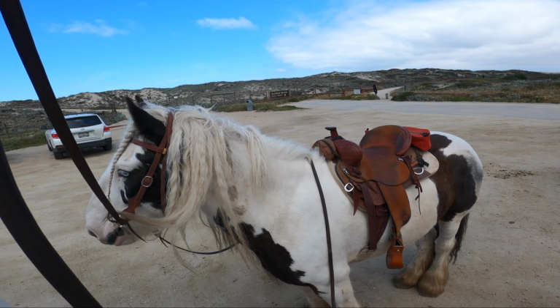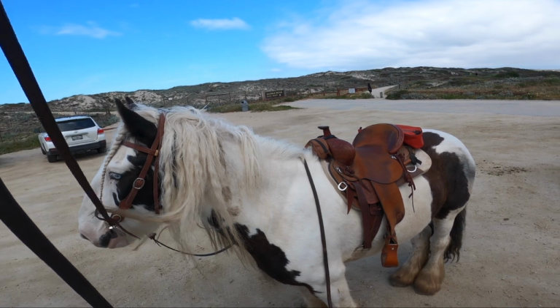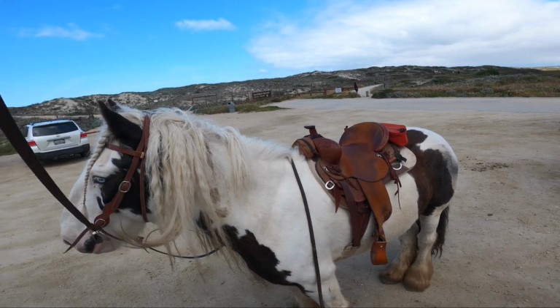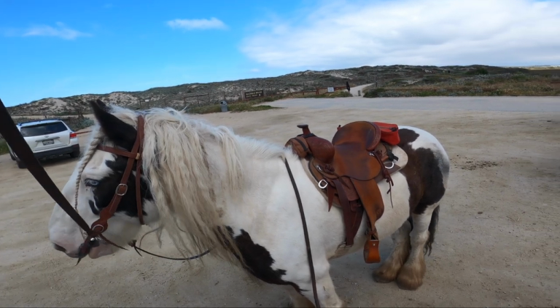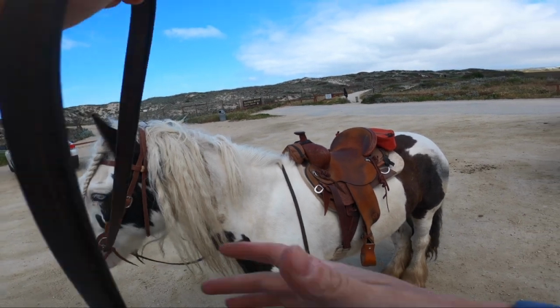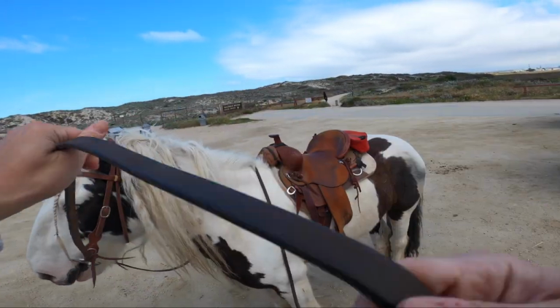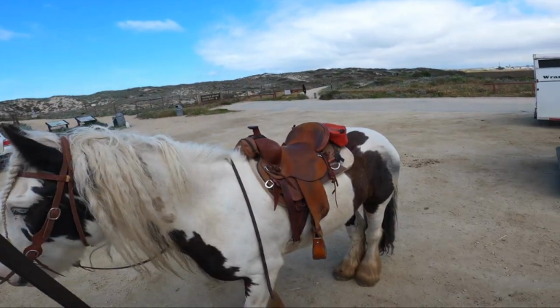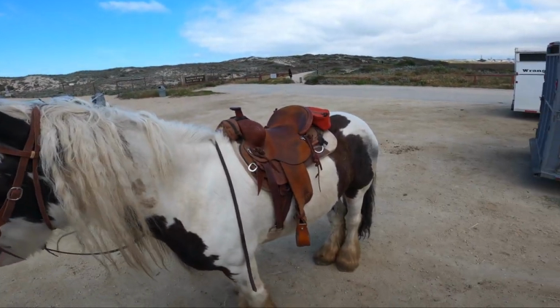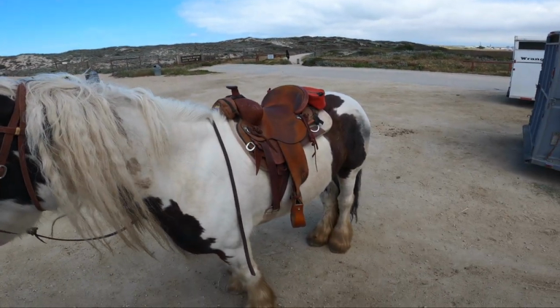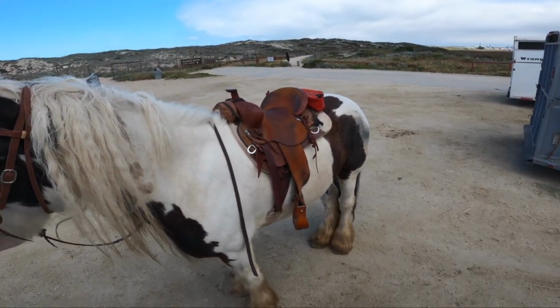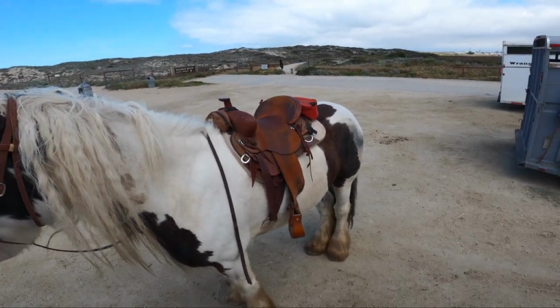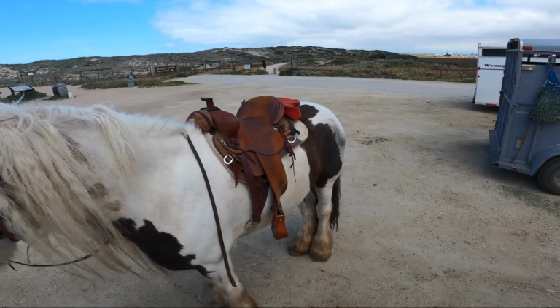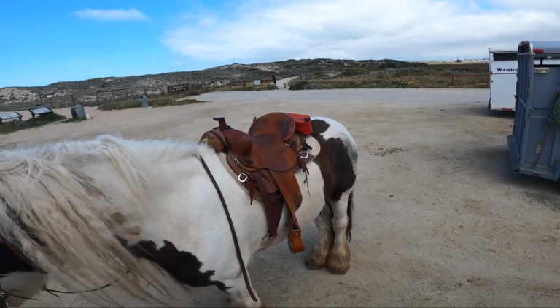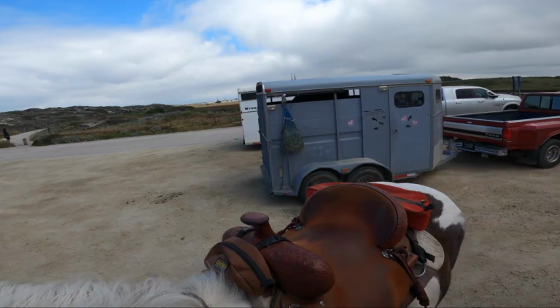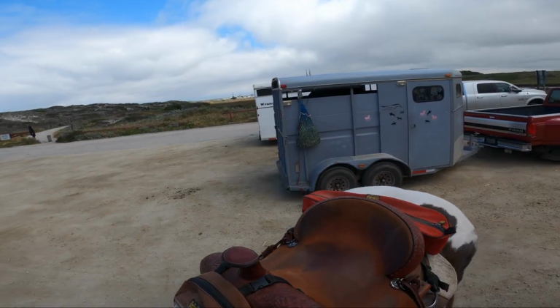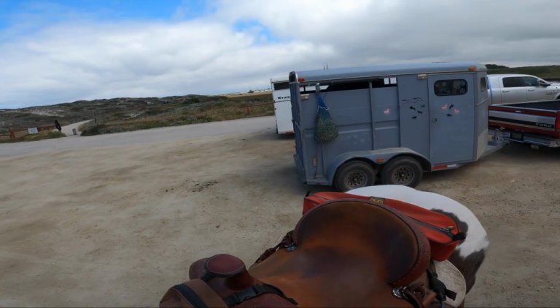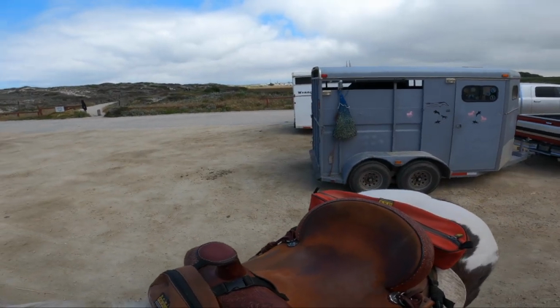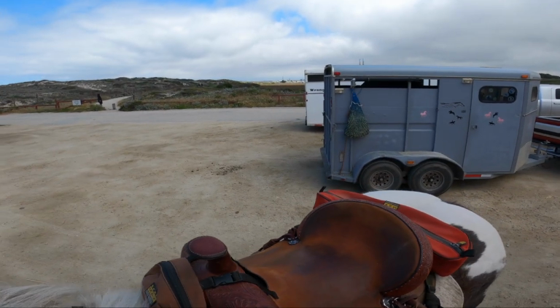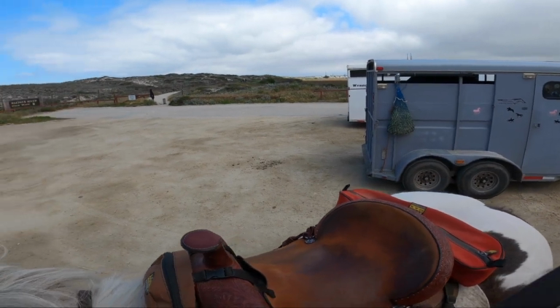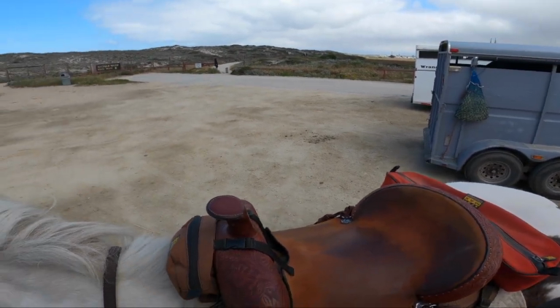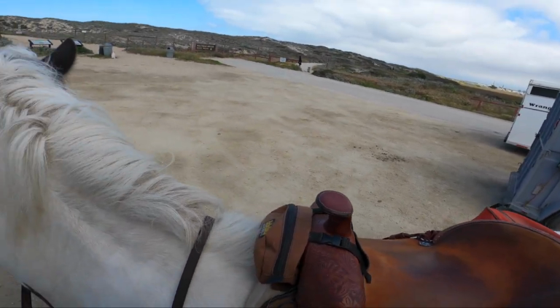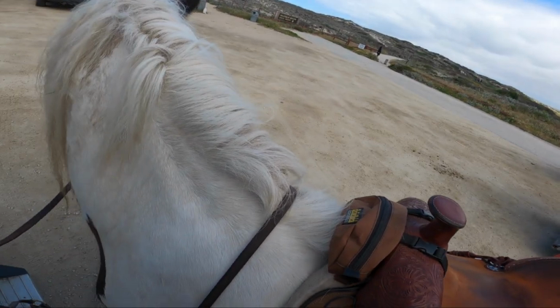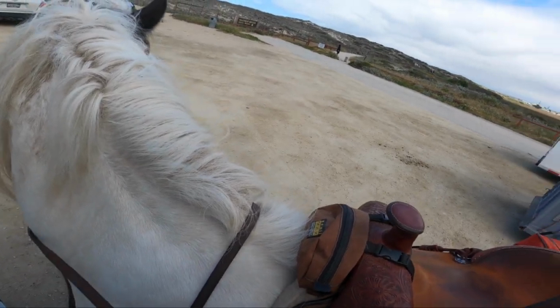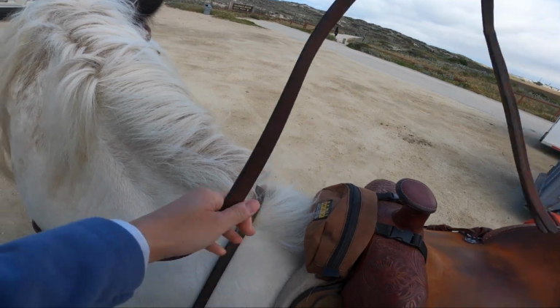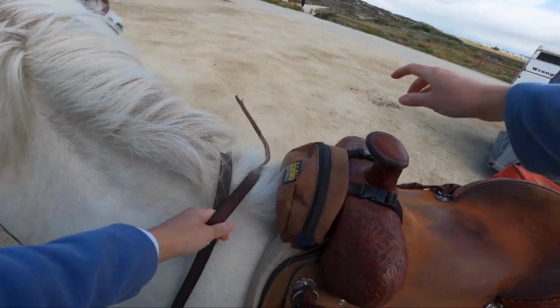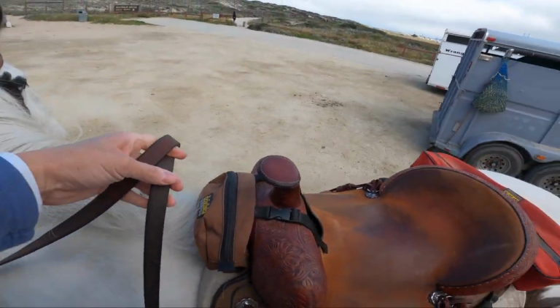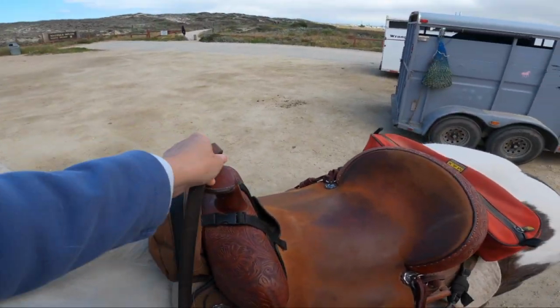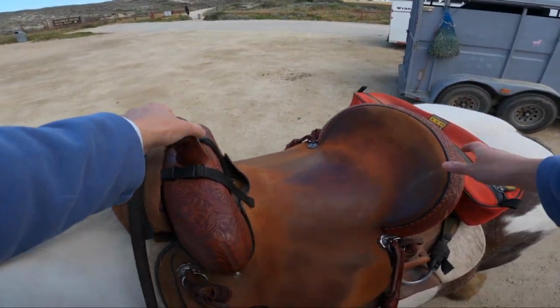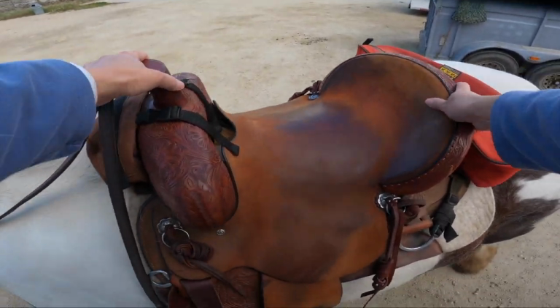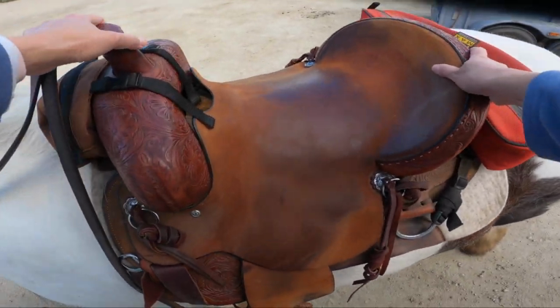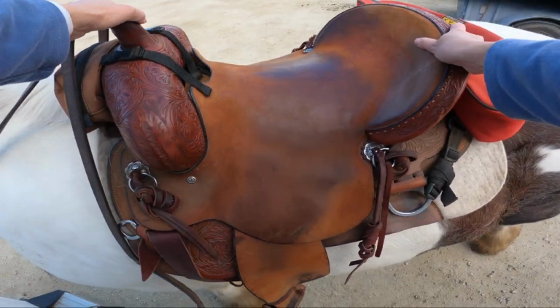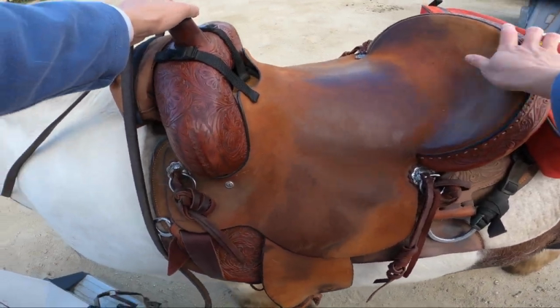Welcome to Salinas River State Beach. I am standing on the fender of my horse trailer getting Fame to line up so that I can mount. This is a new thing that my trainer has taught him and it is very convenient — I absolutely love it, and he's been such a good boy with it.